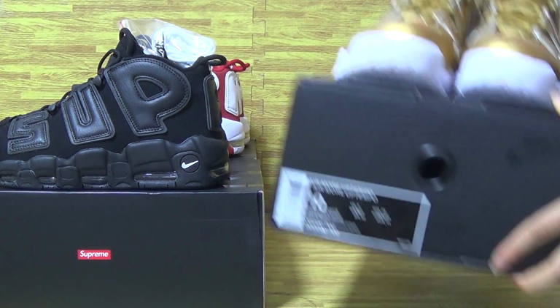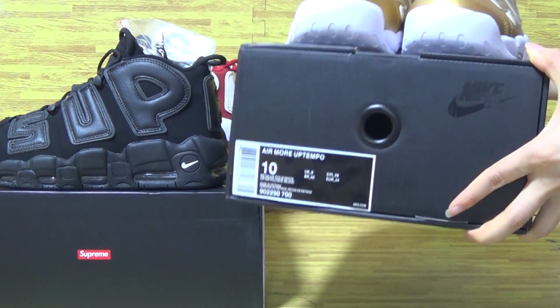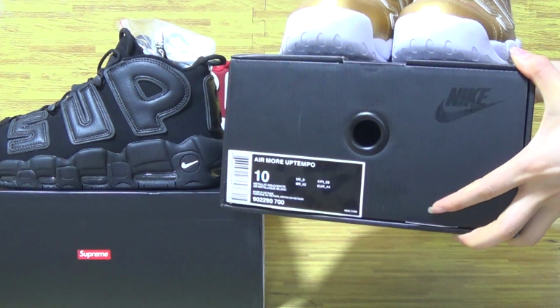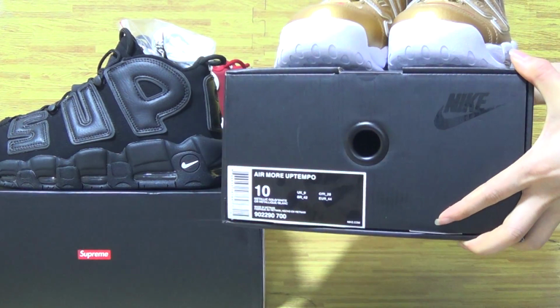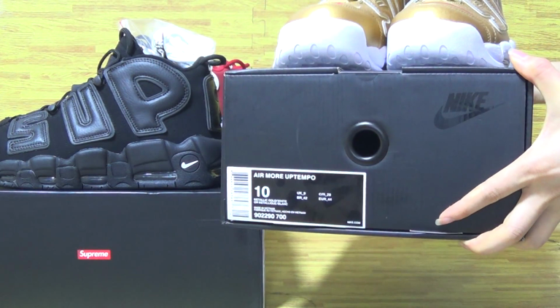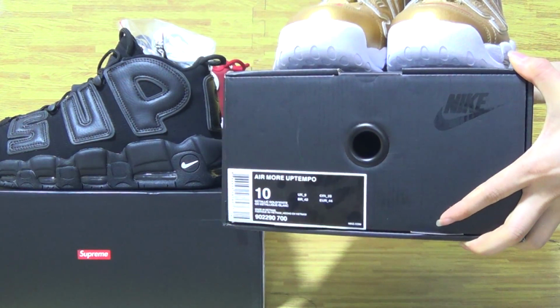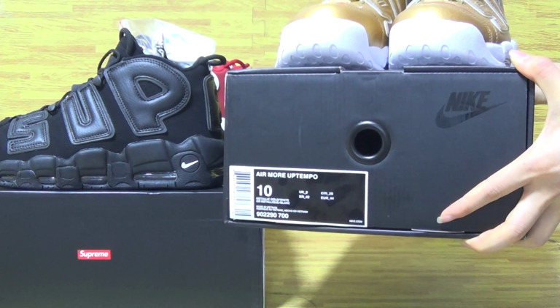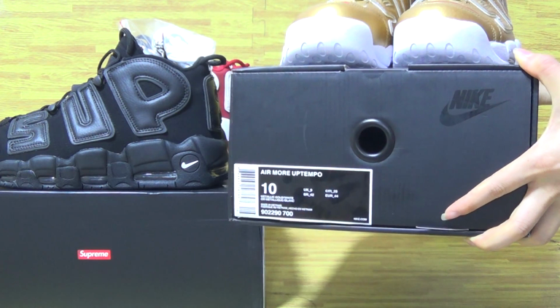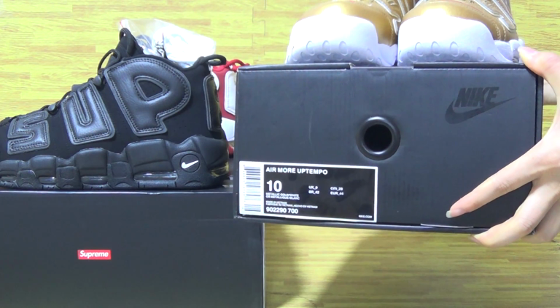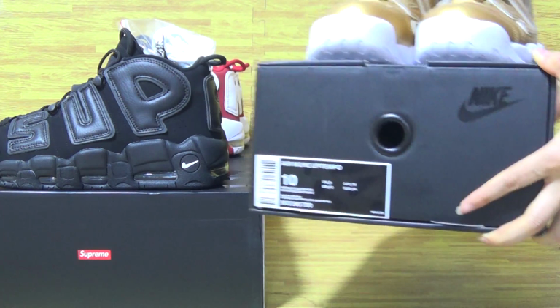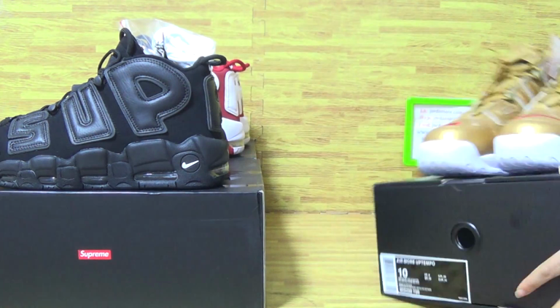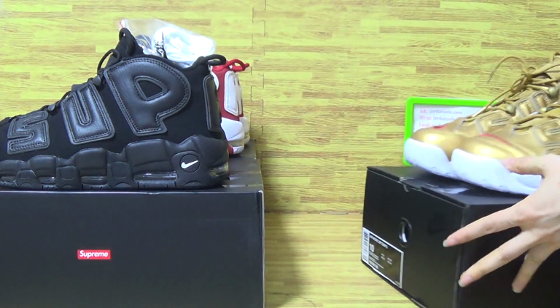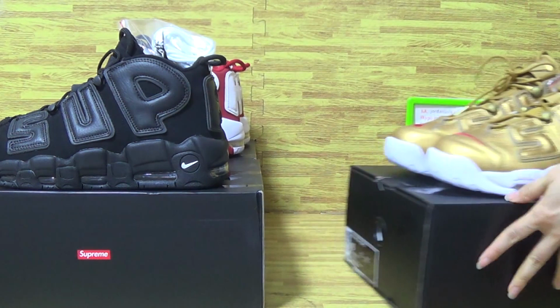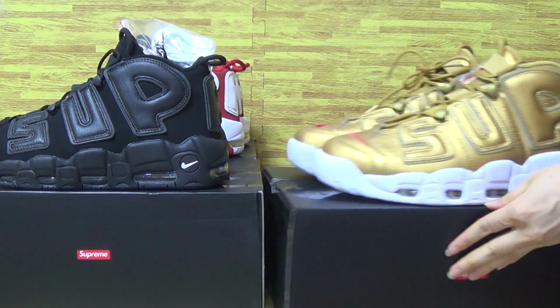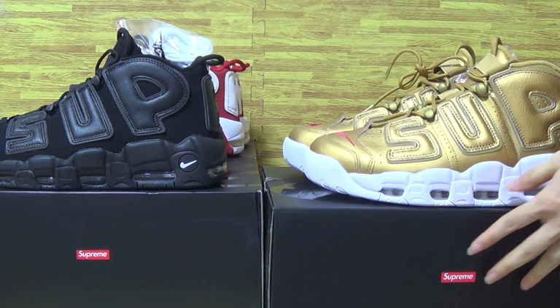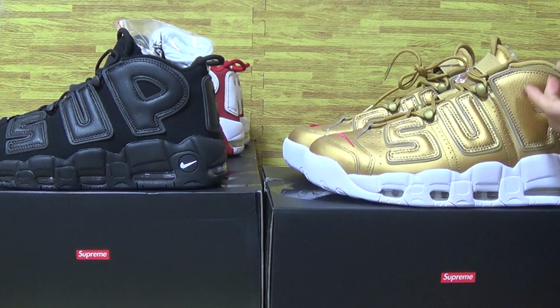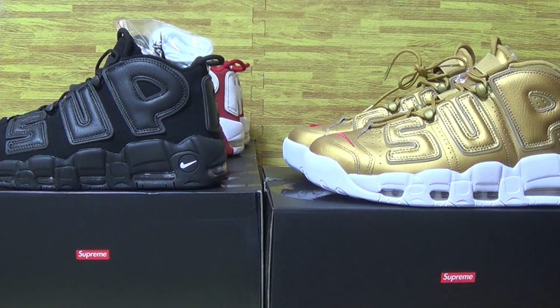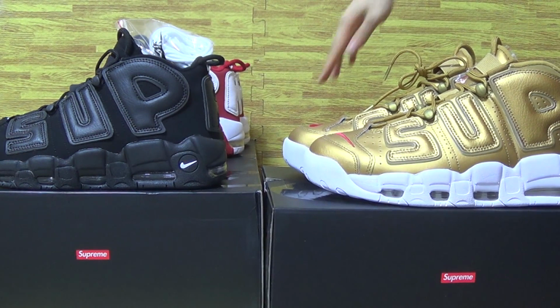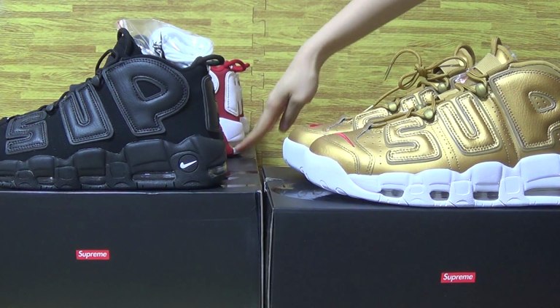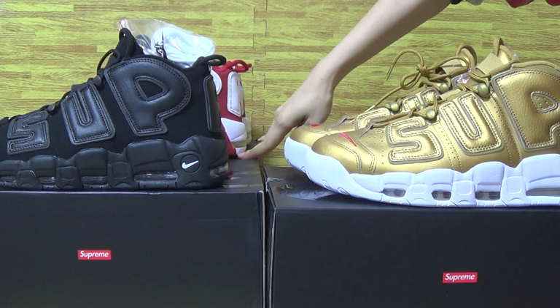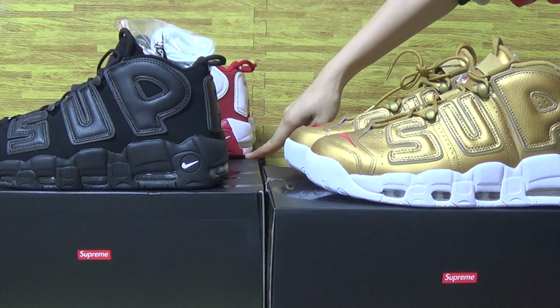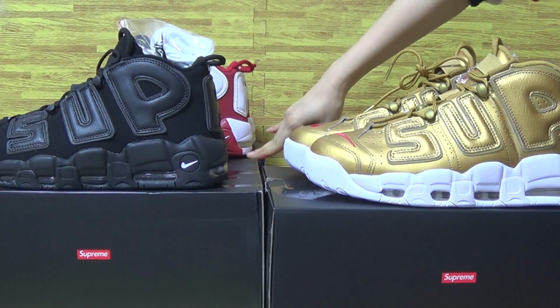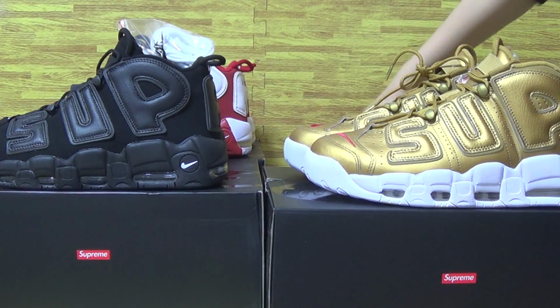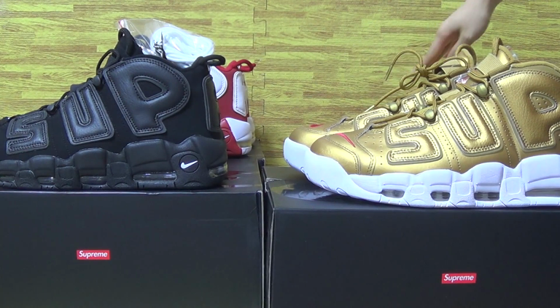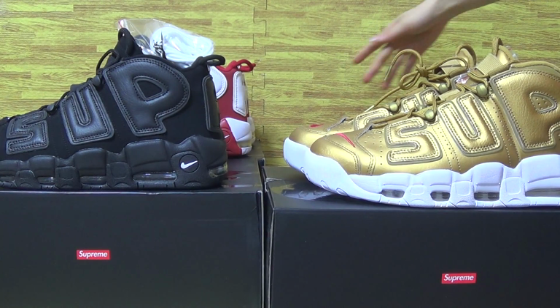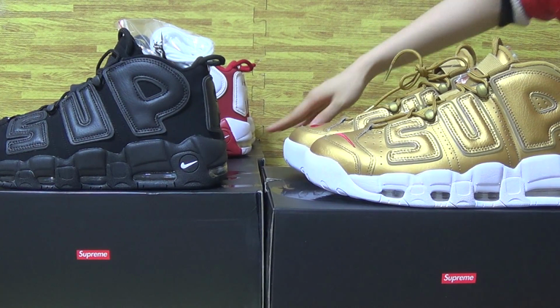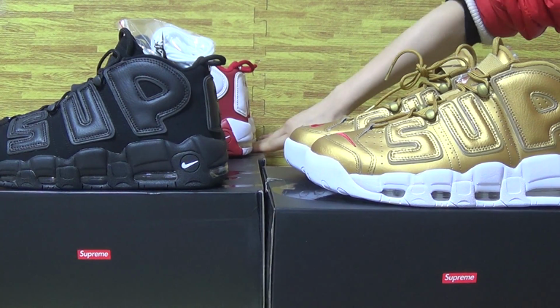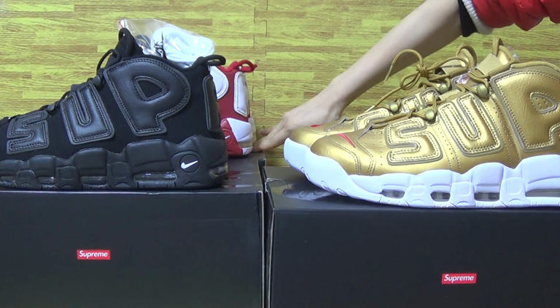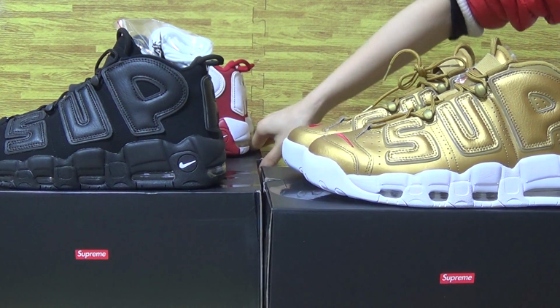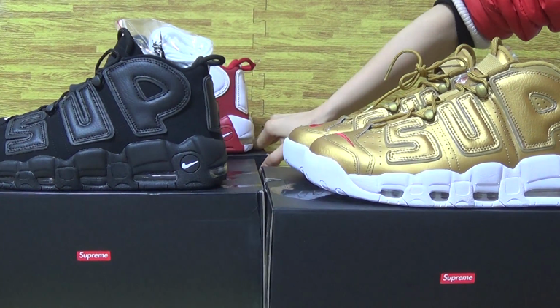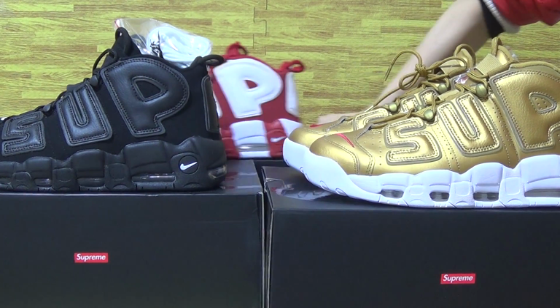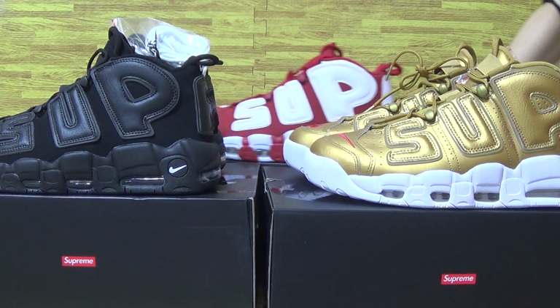This shoe size tag: 10. Now let's have a look through the pencil. Let's go to the third pair of shoes.